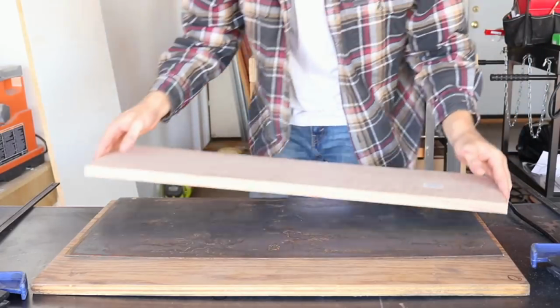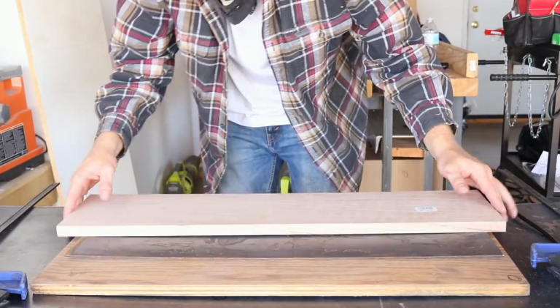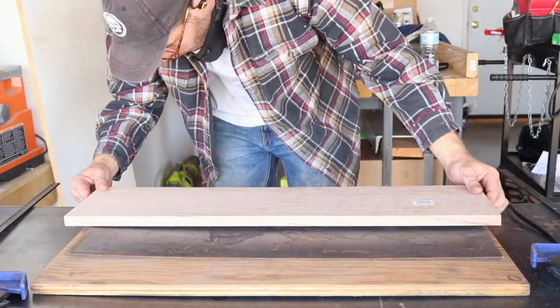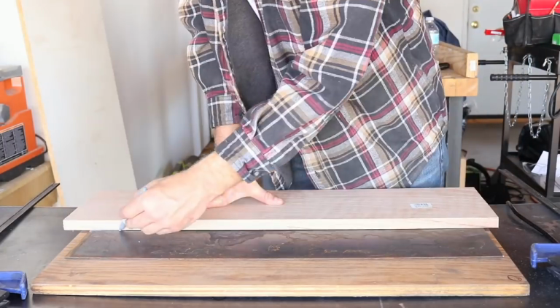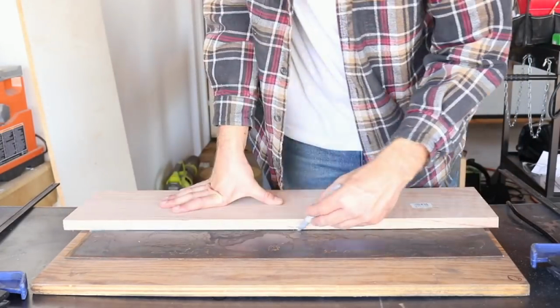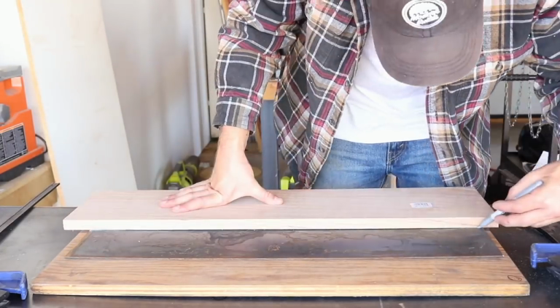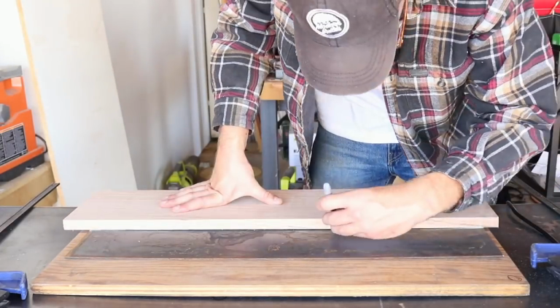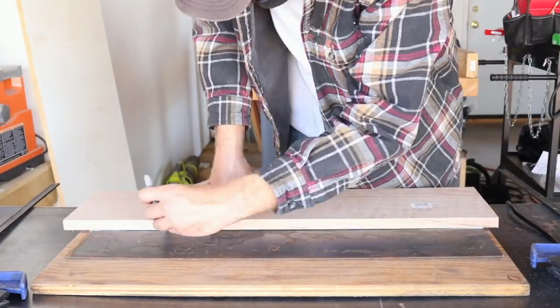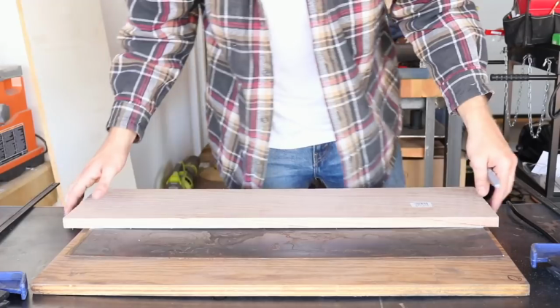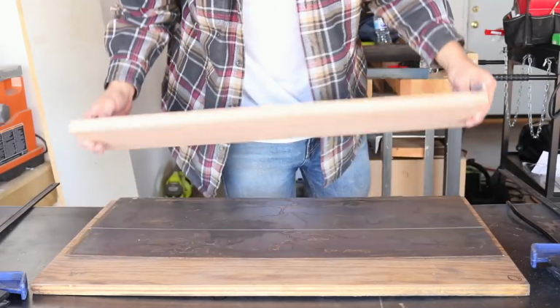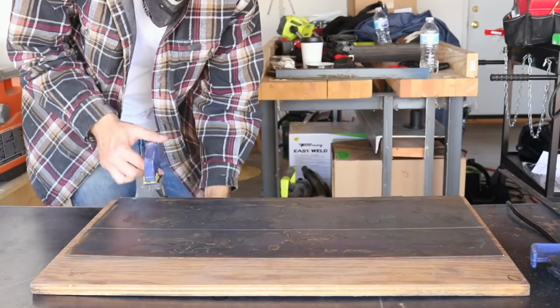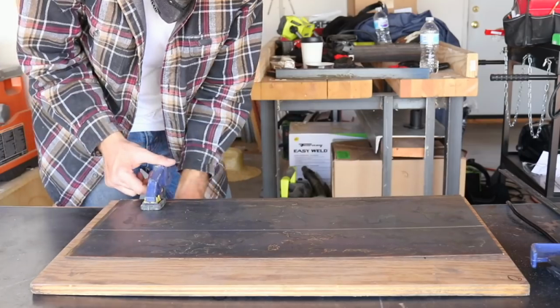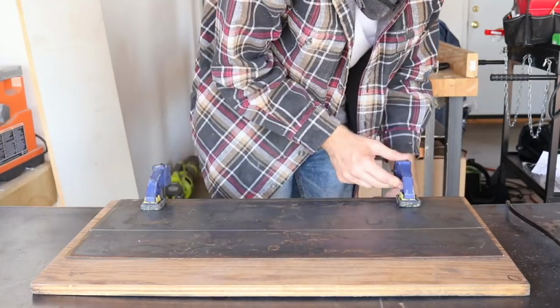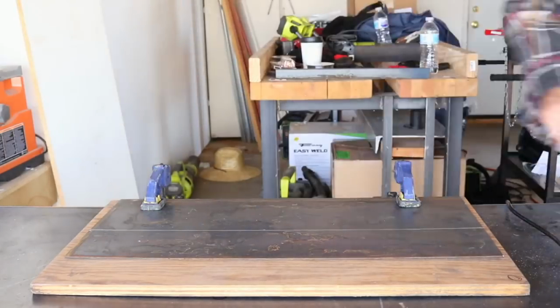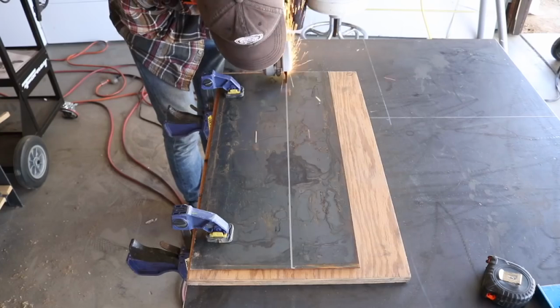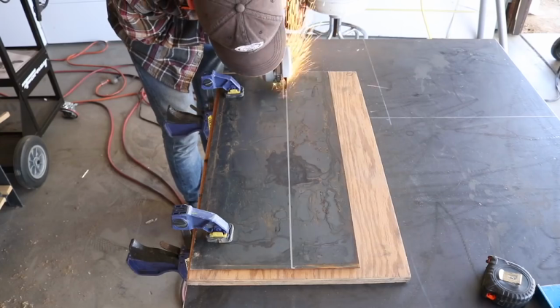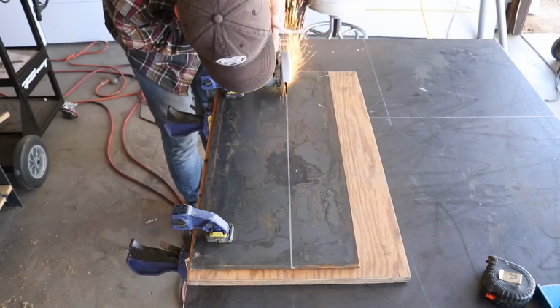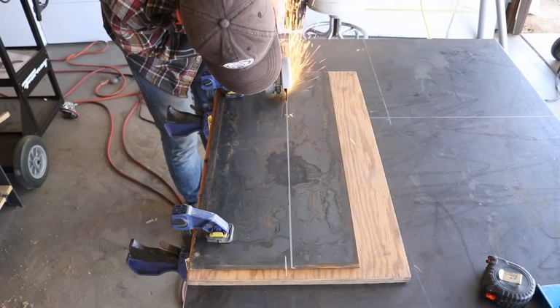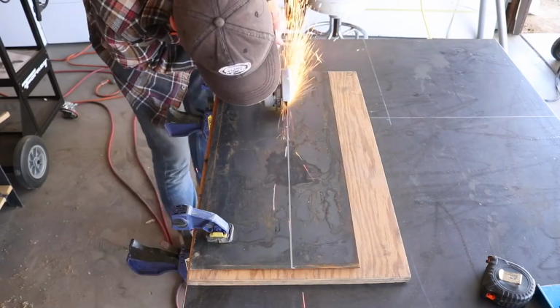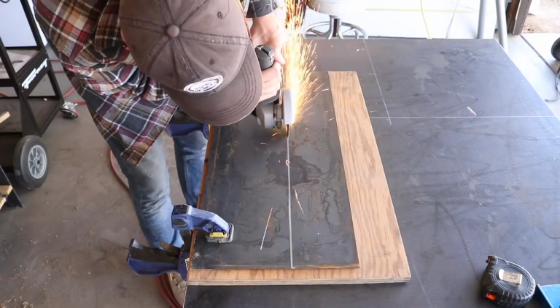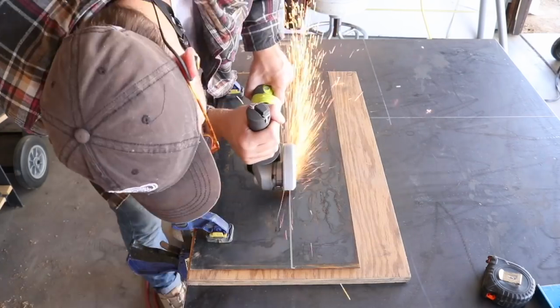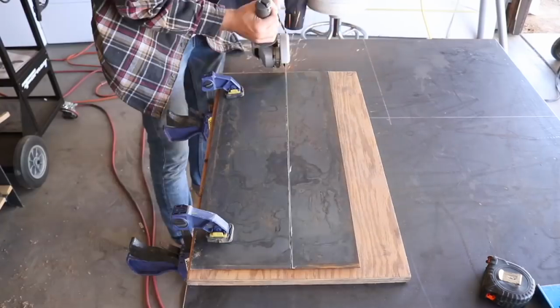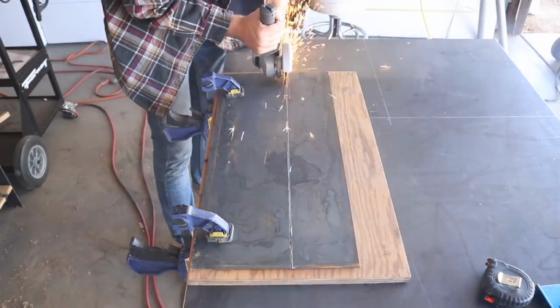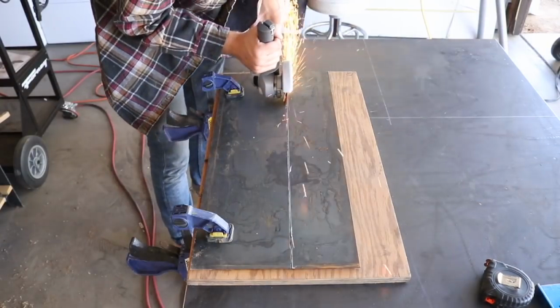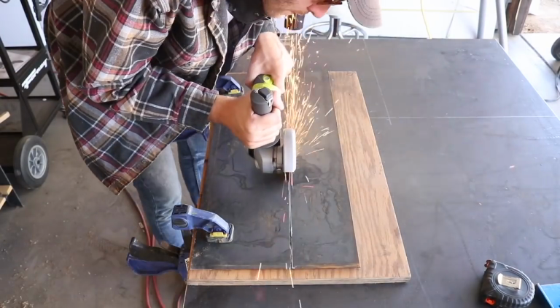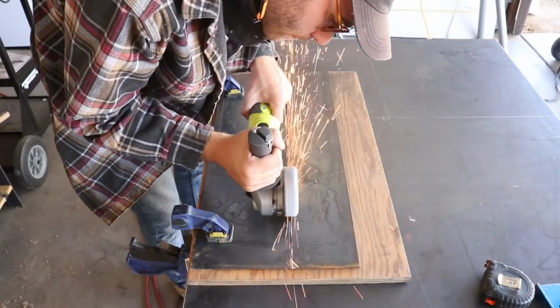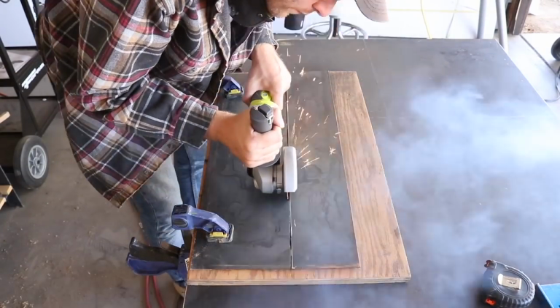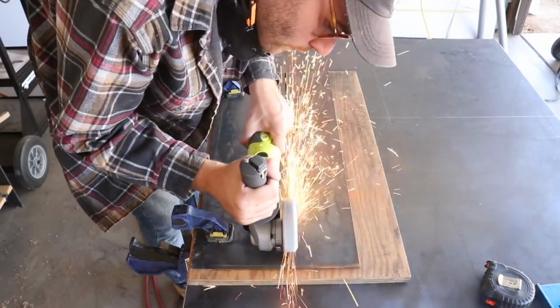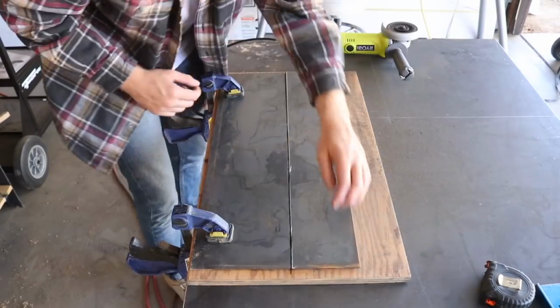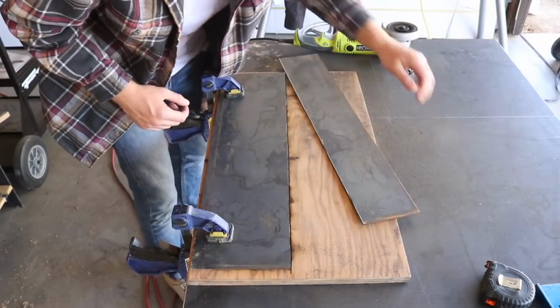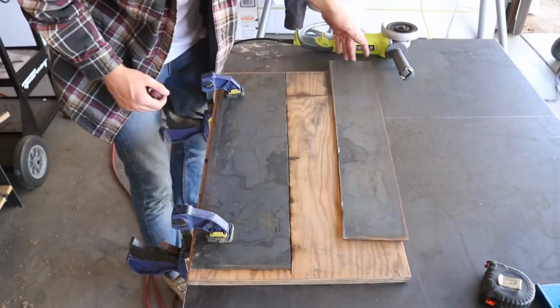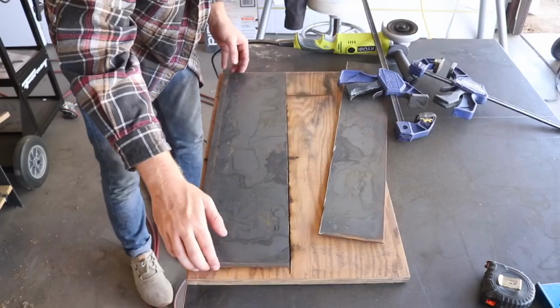Then I used the 1x6 piece of red oak that I'll be making all of my wooden pieces from to mark a line so that I can cut my plate steel to the right width — I want to match that piece of wood. I just clamped my piece of plate steel down to a piece of old 3-1/4 inch plywood as a cutting mat.